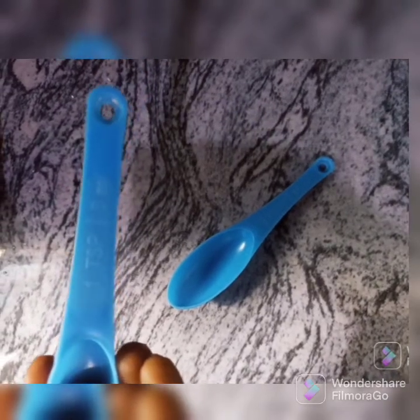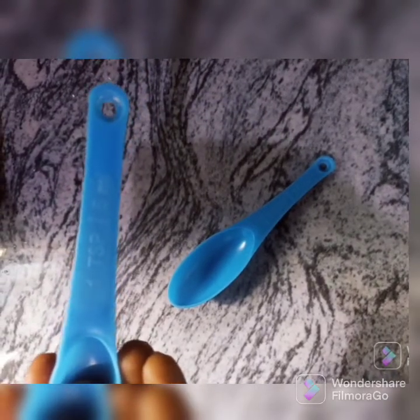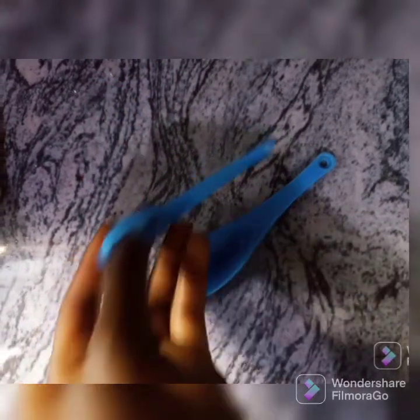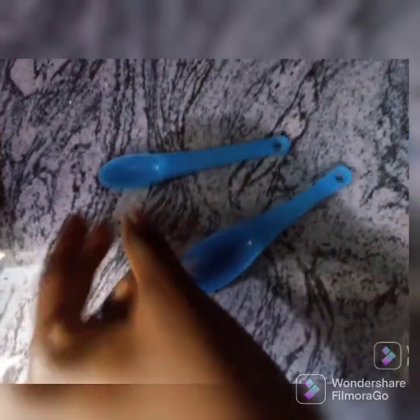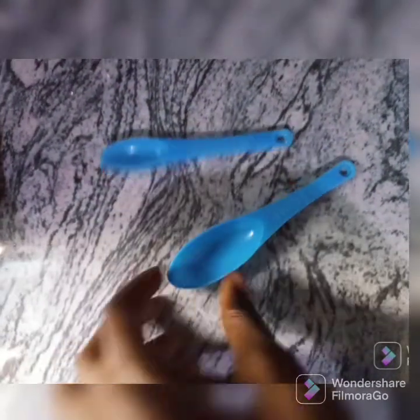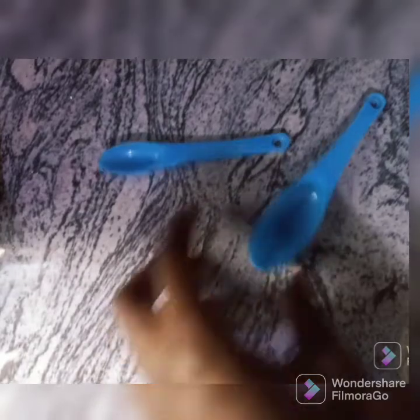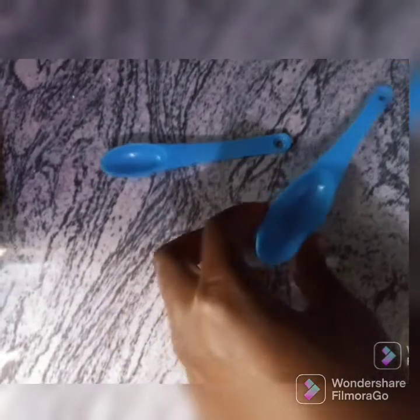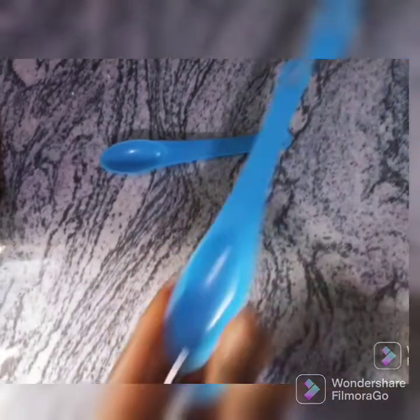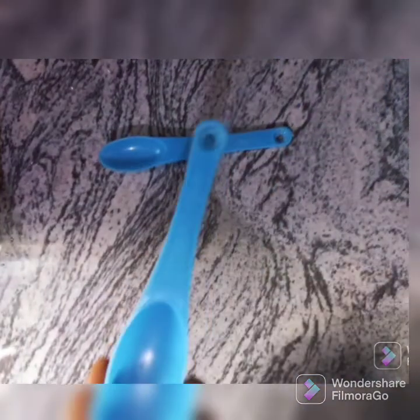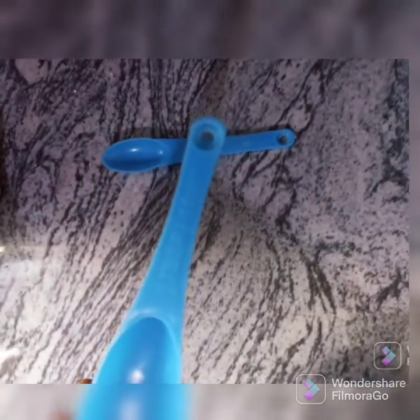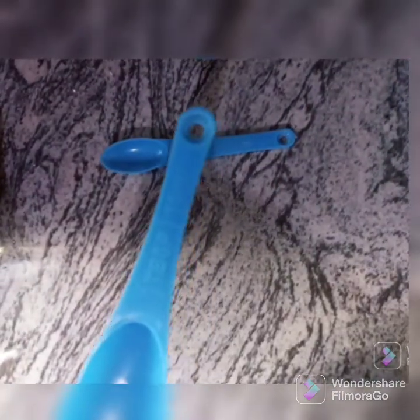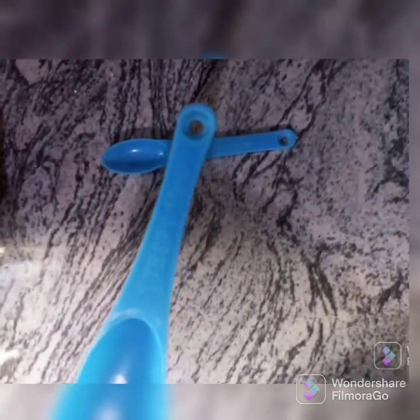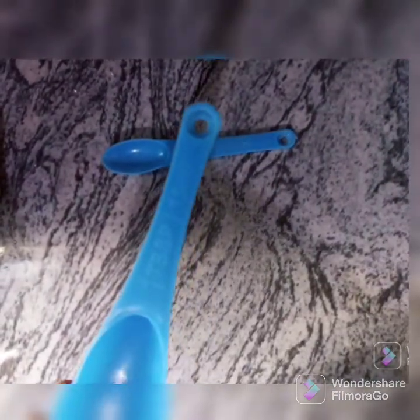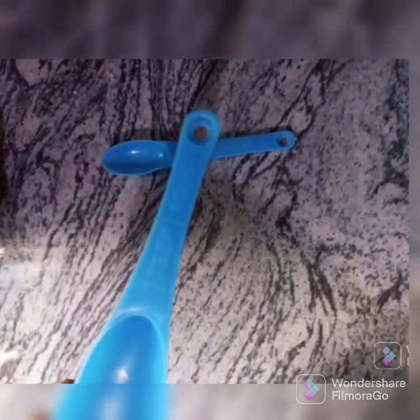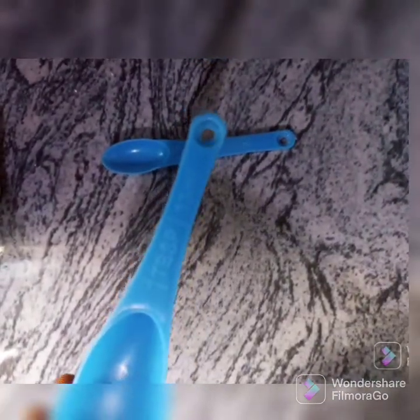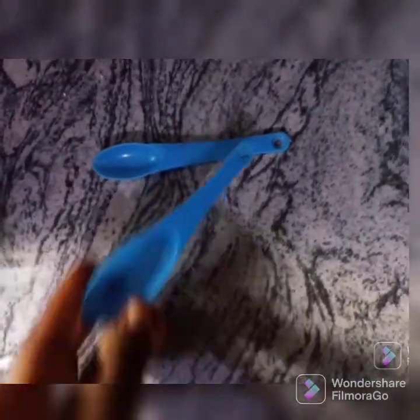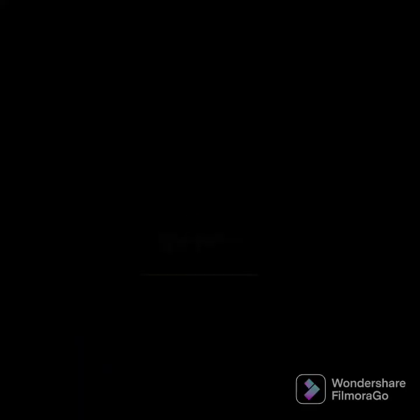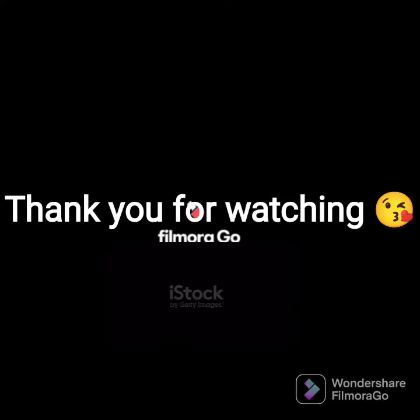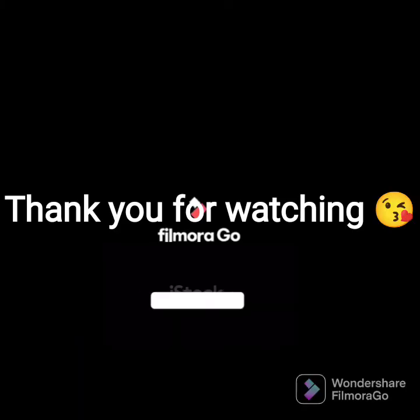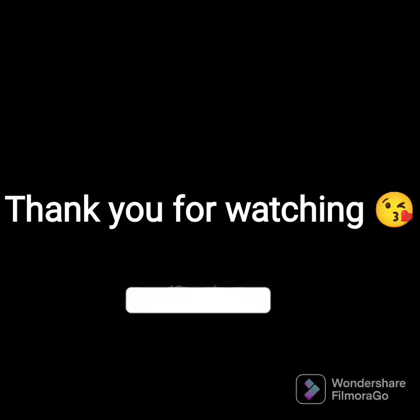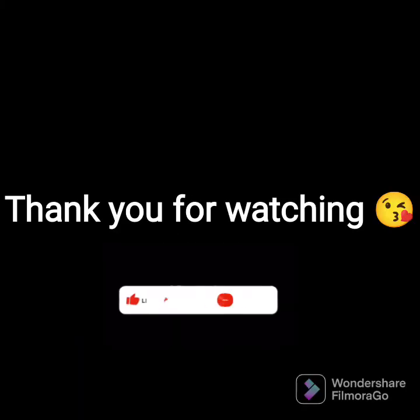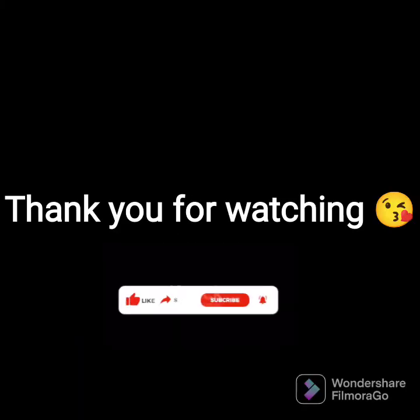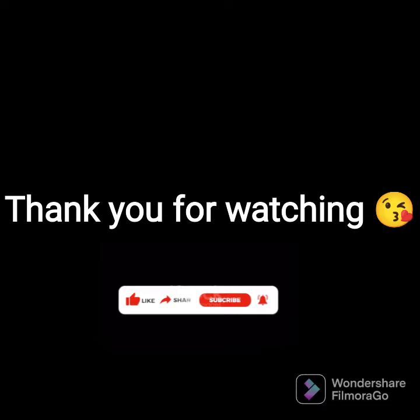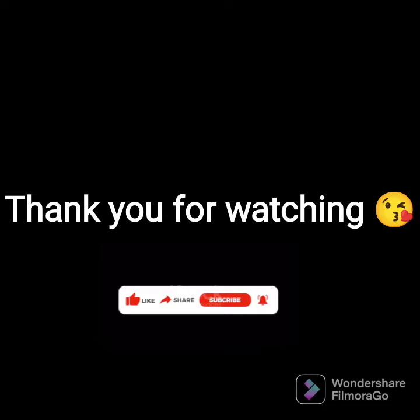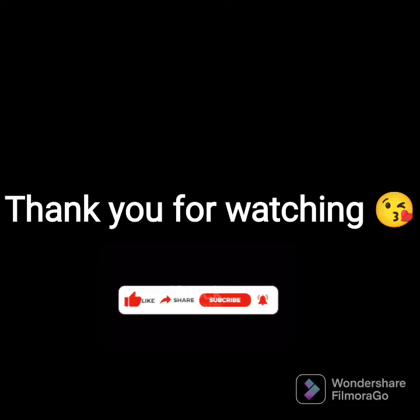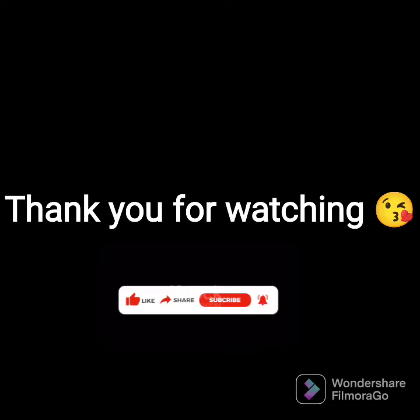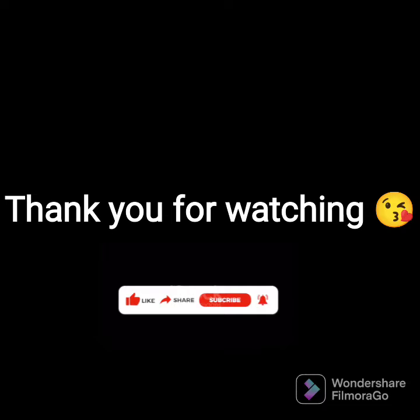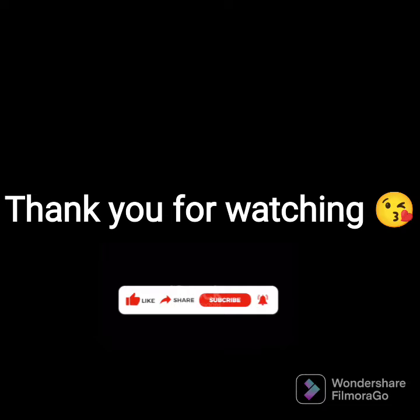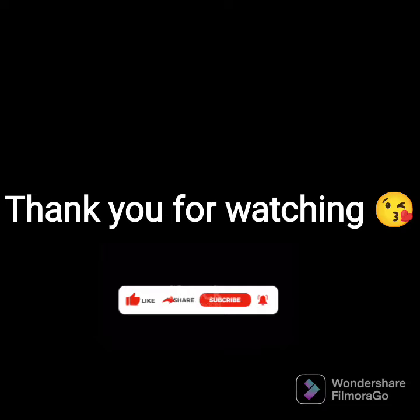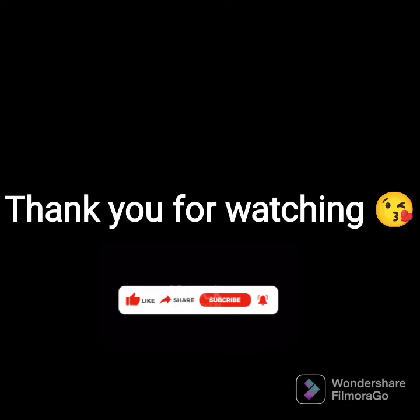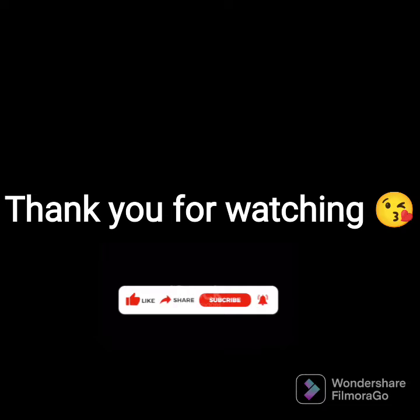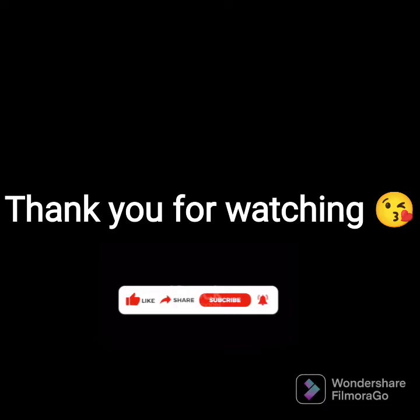If you find this video helpful, please do not forget to subscribe to my channel, like this video, and share it with your friends. I will see you in my next video.